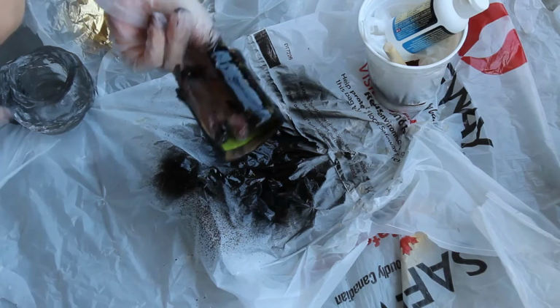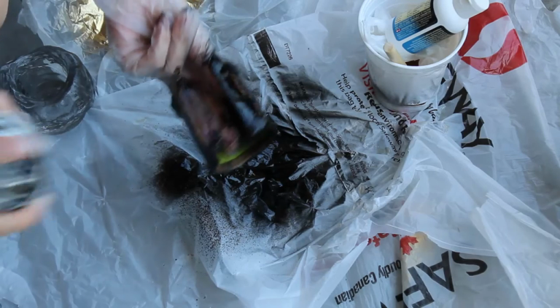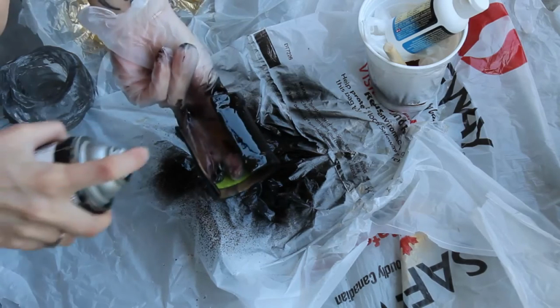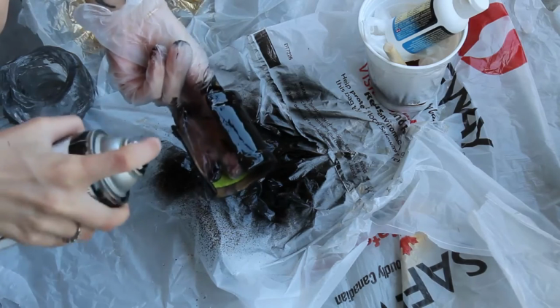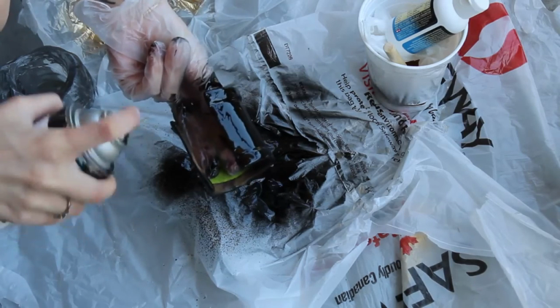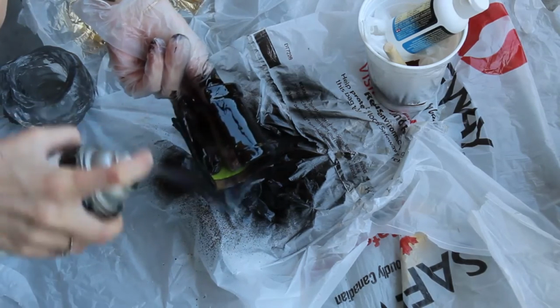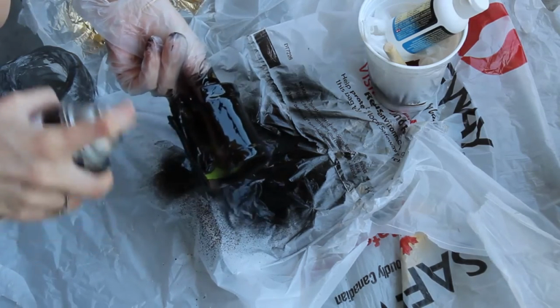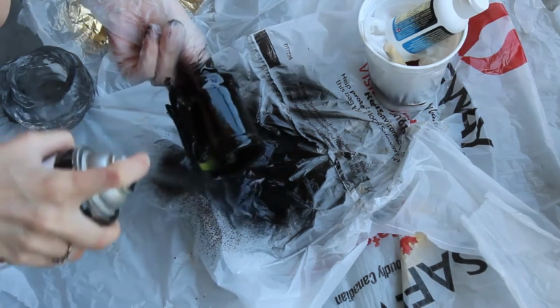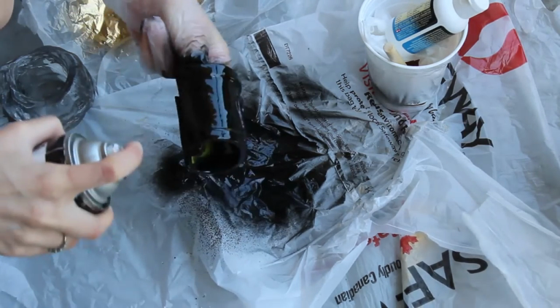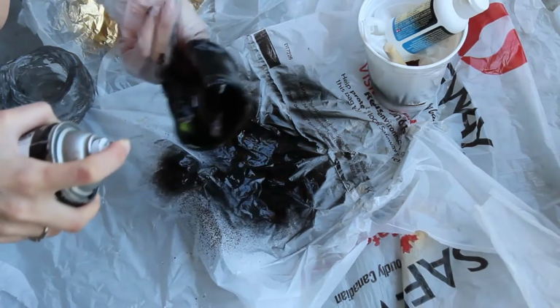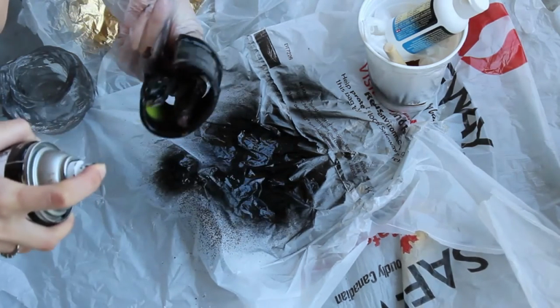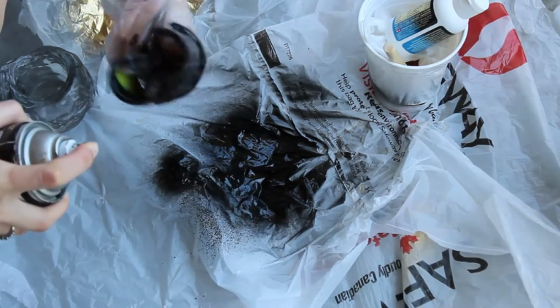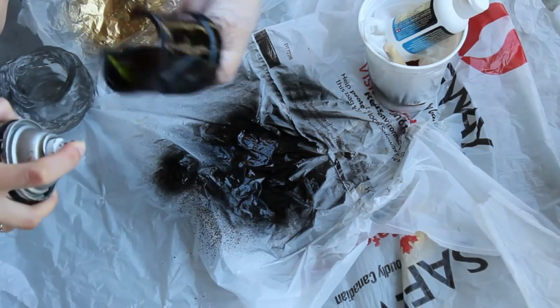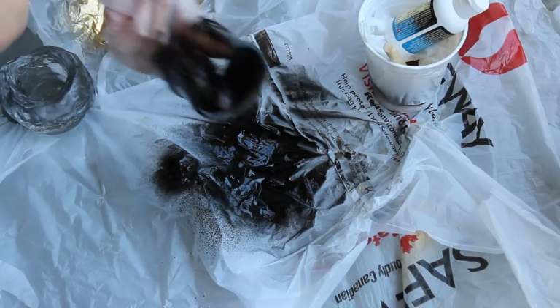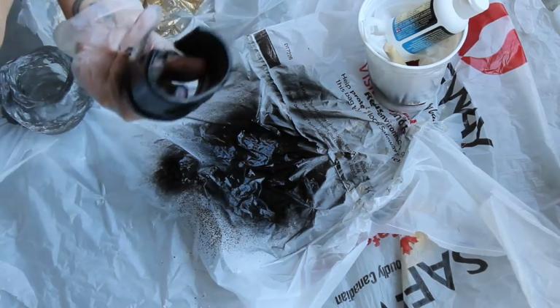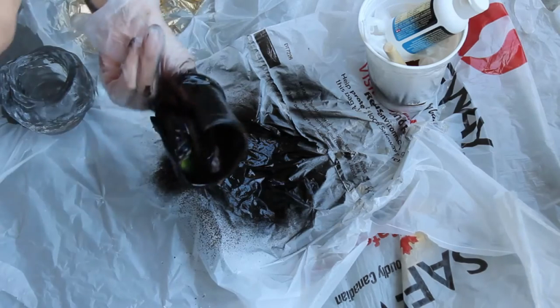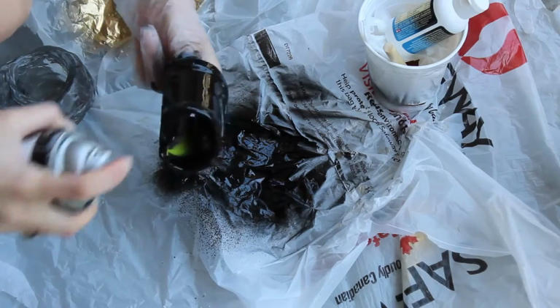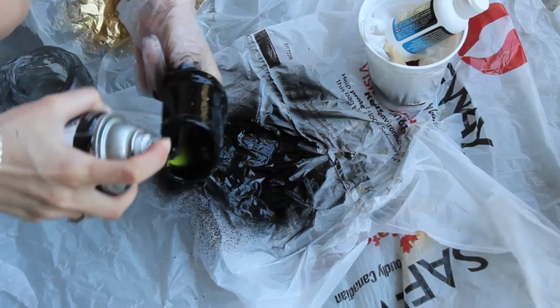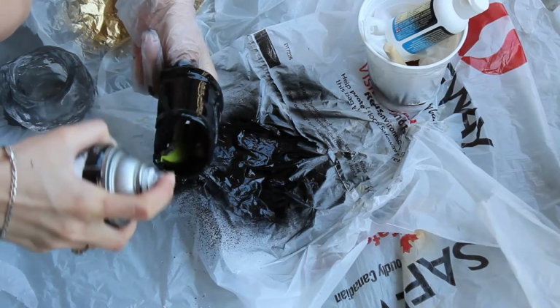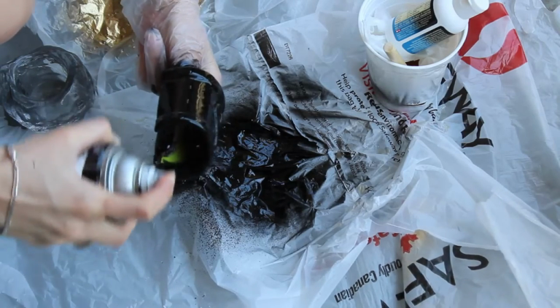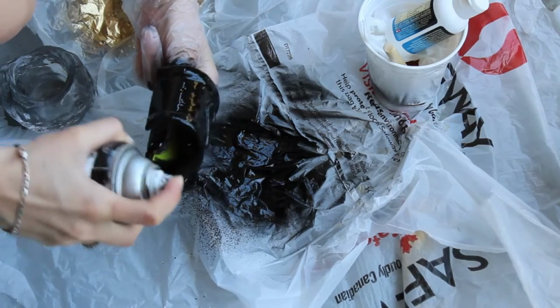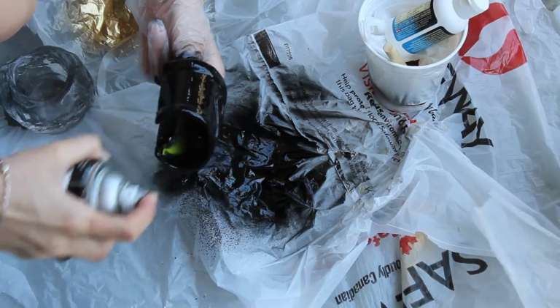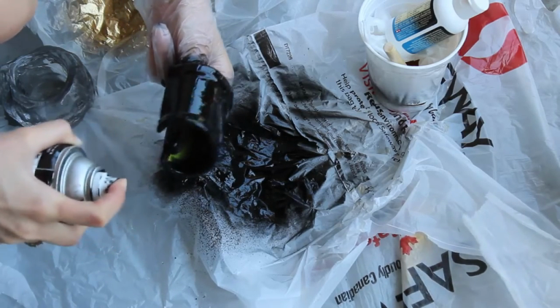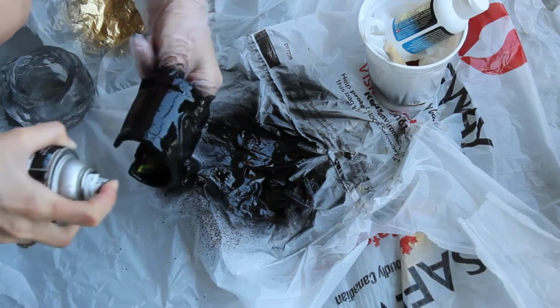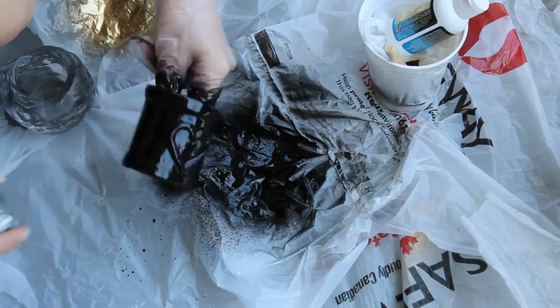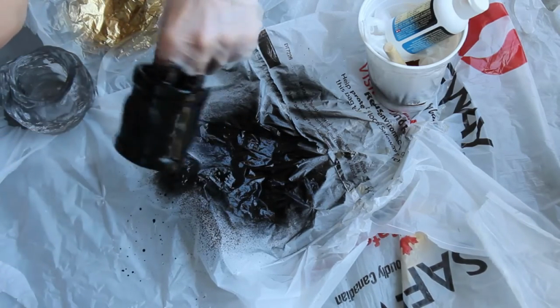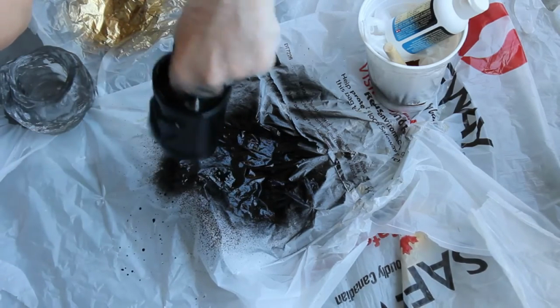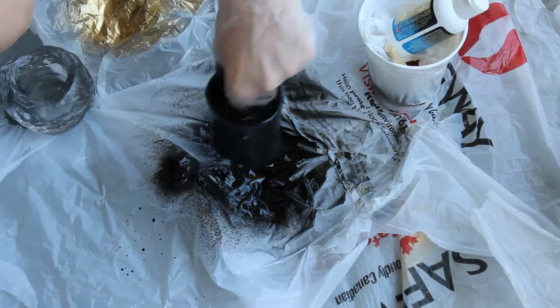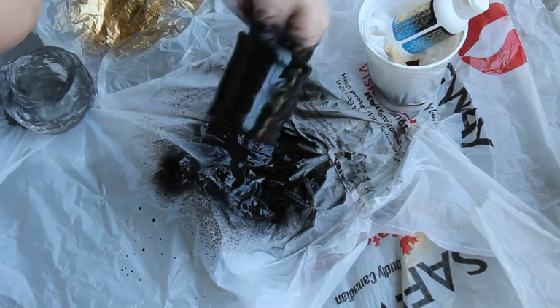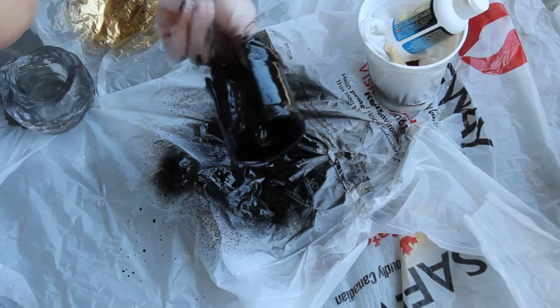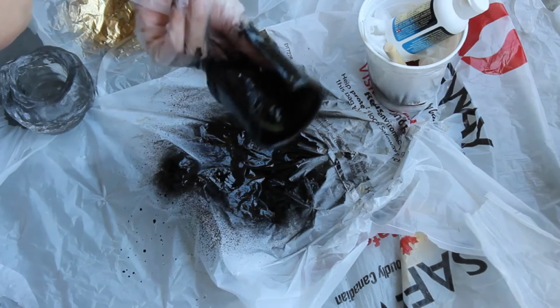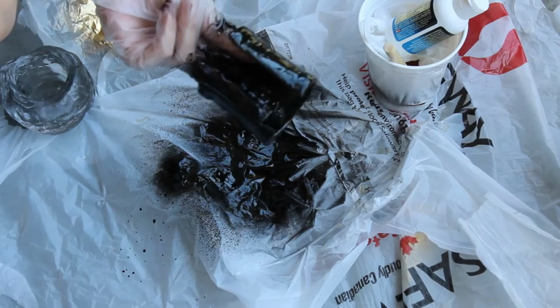Everything gets painted black first. After letting that dry for a couple hours I use the sponge method to put on whatever color of metallic paint that I plan on using. In this video I'm going to be using silver.